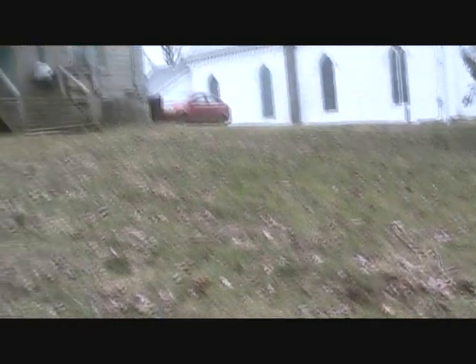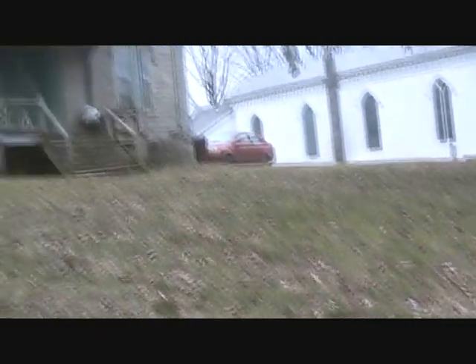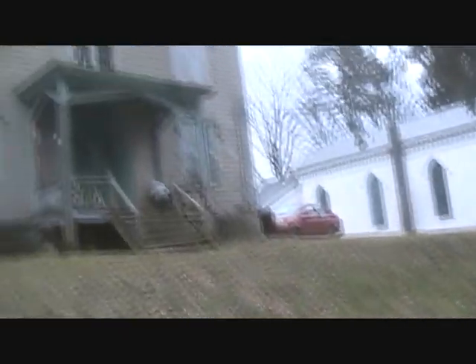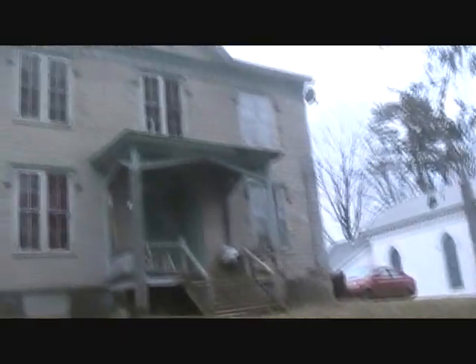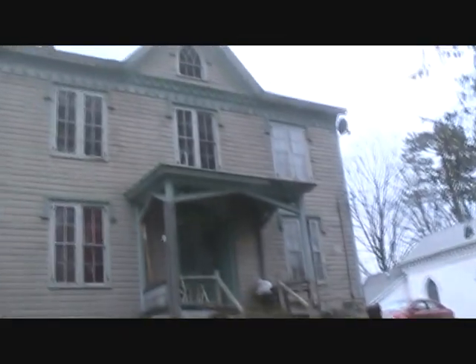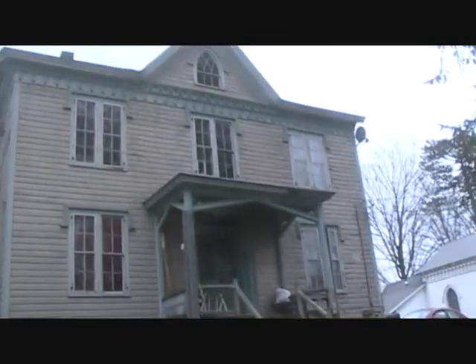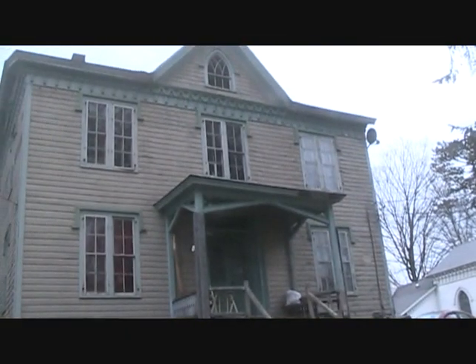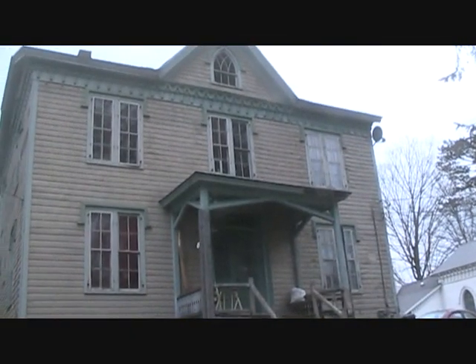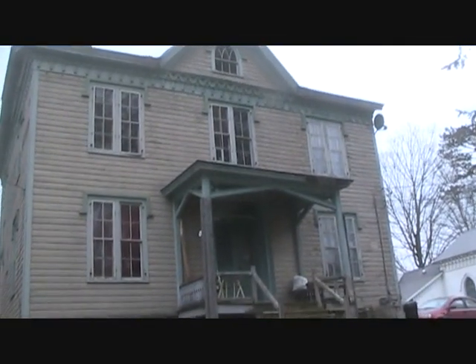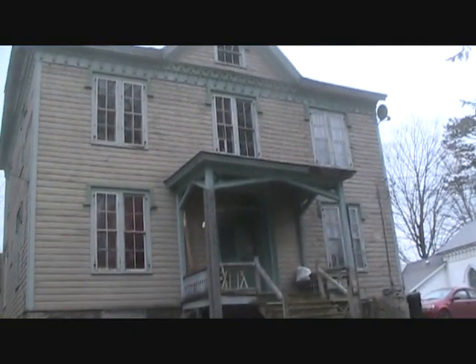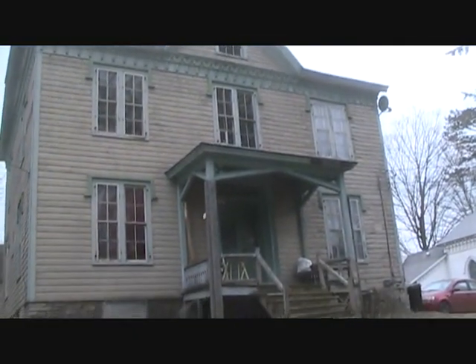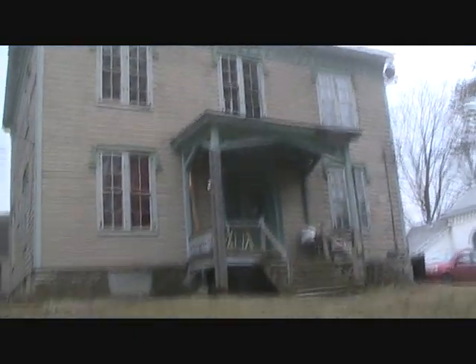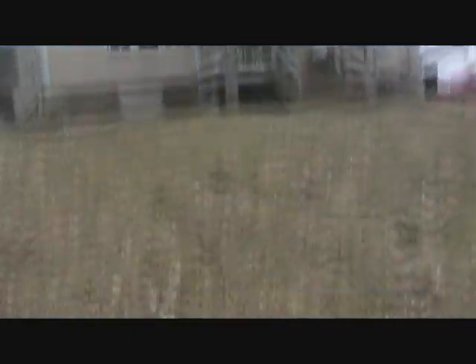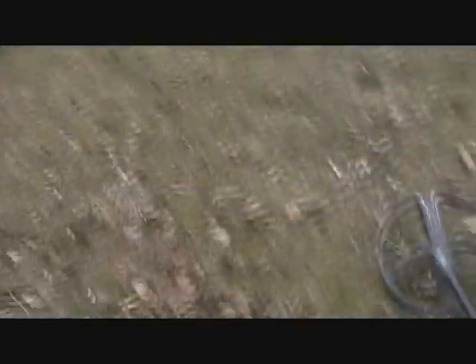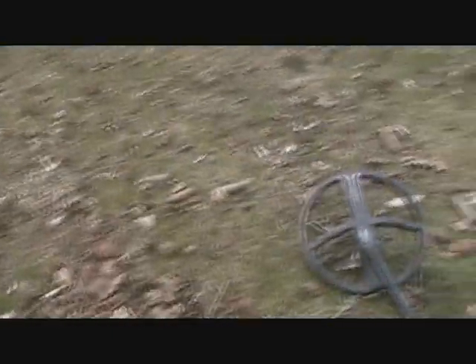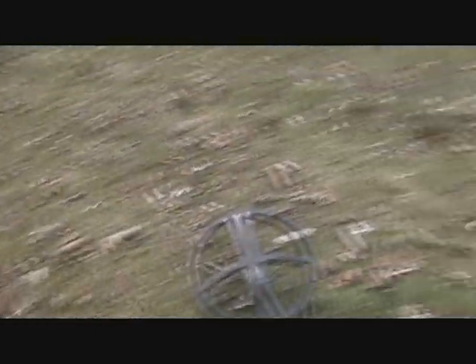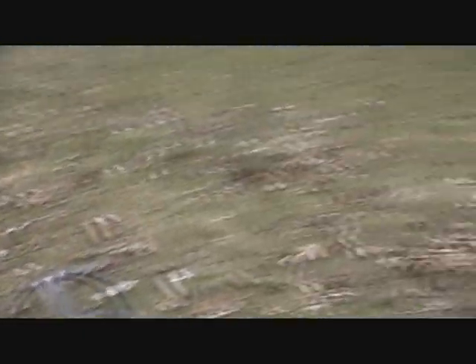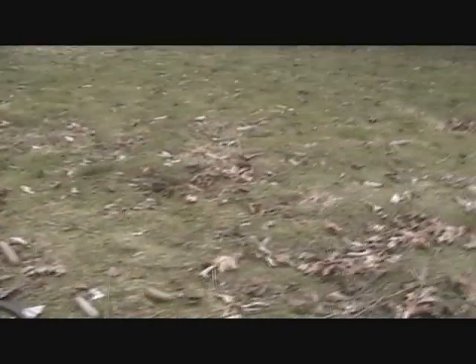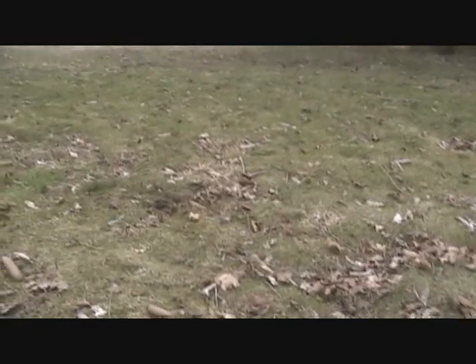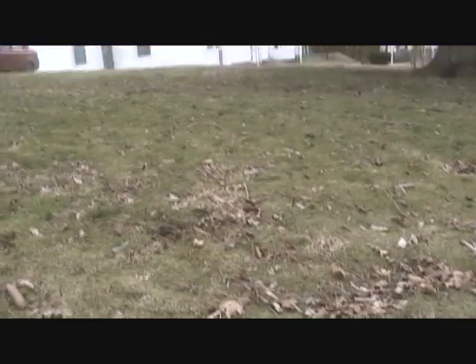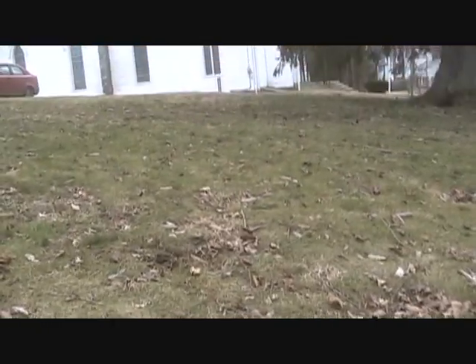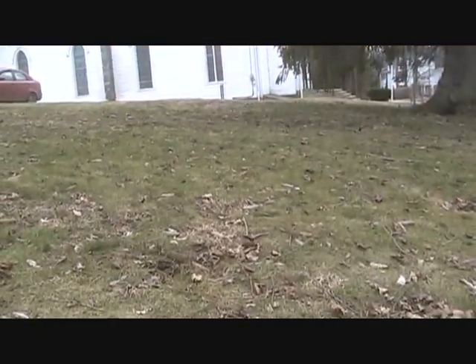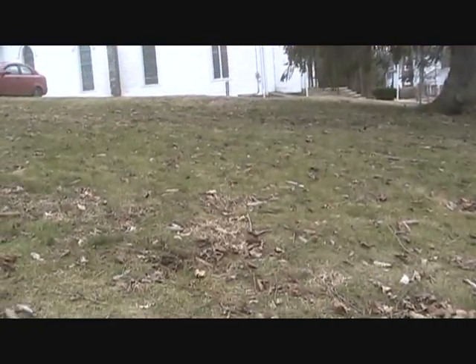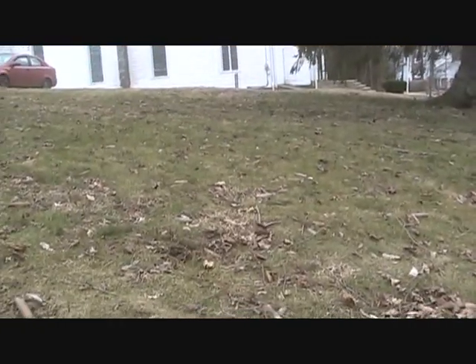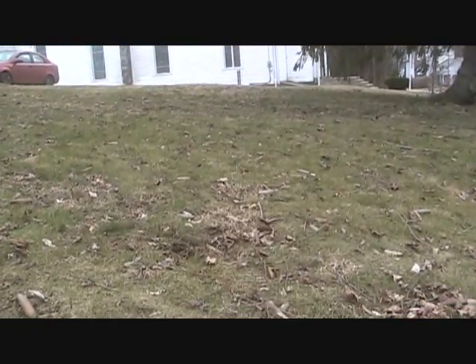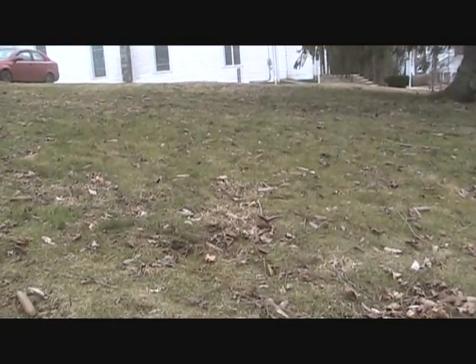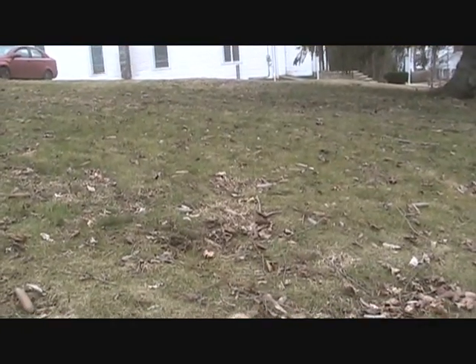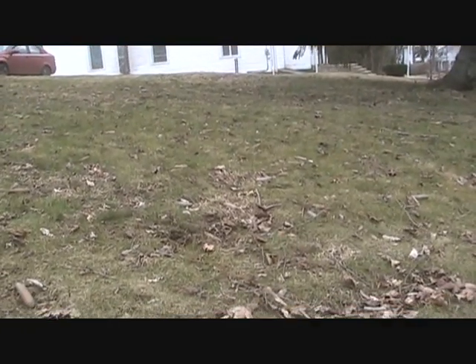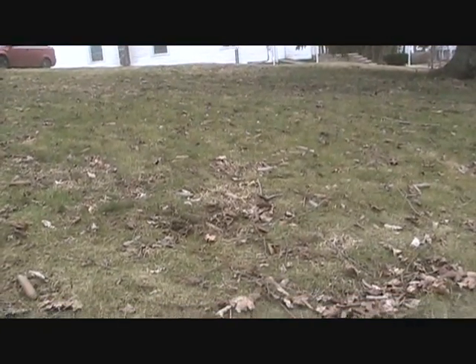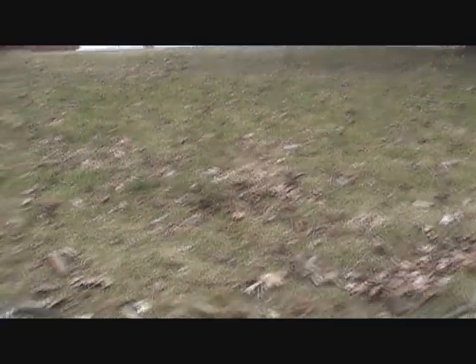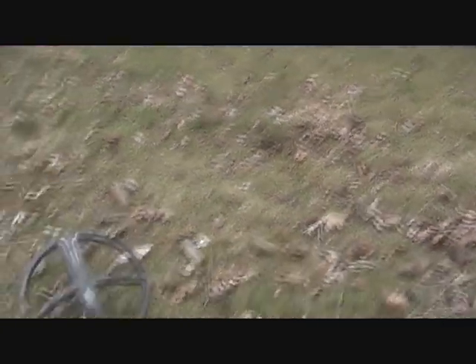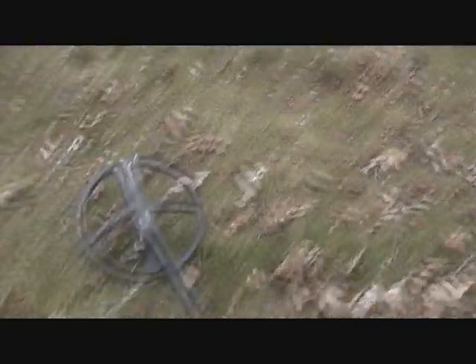I'm out doing some yard hunting today. I've been to this old house a couple years ago with the e-track — not a very big yard, but I covered it pretty good.